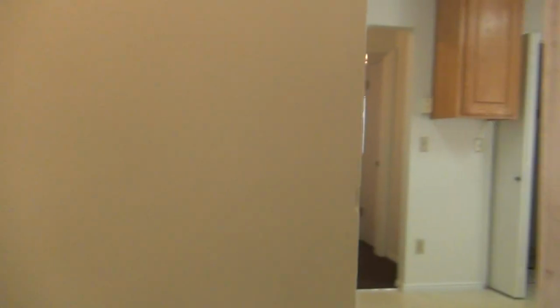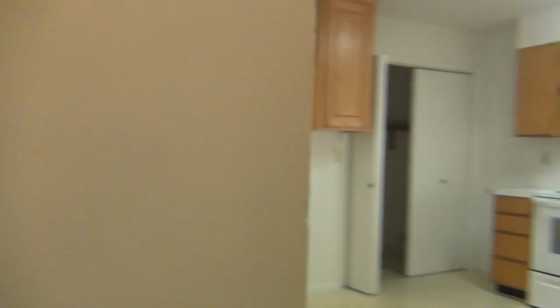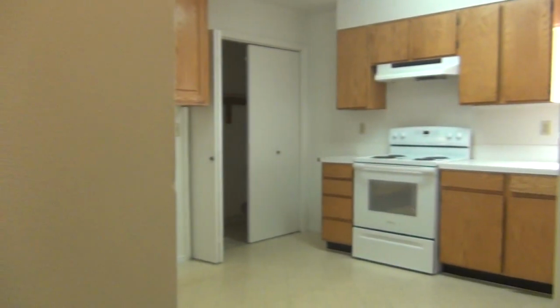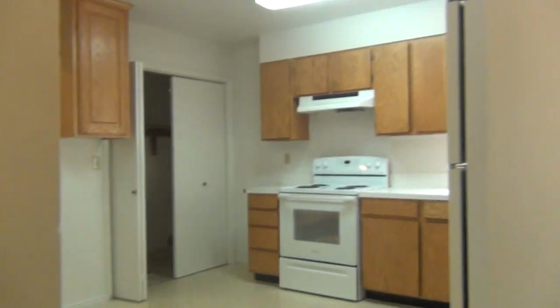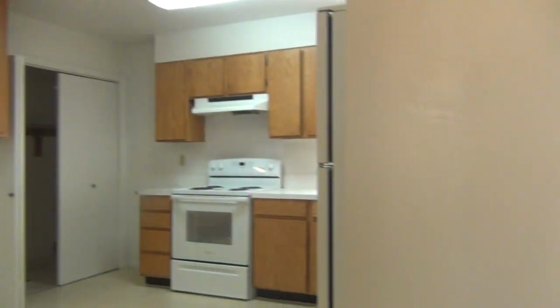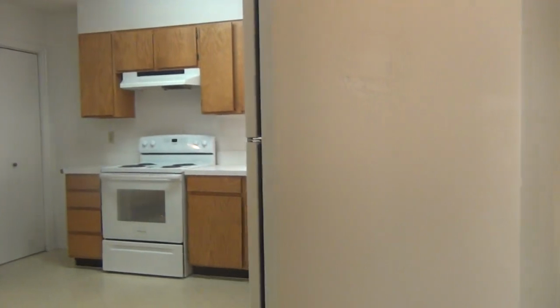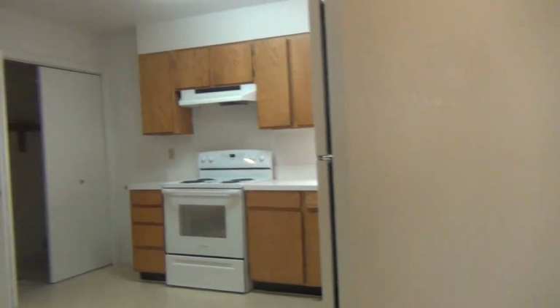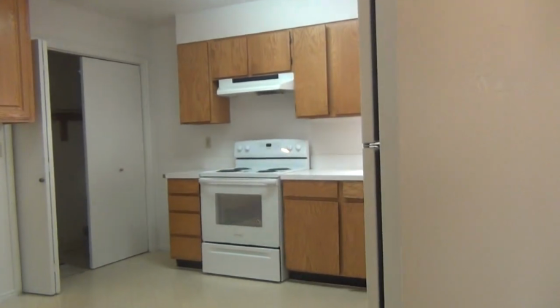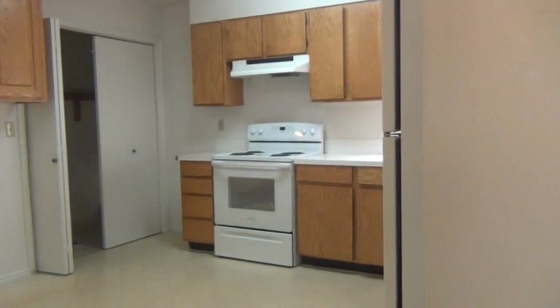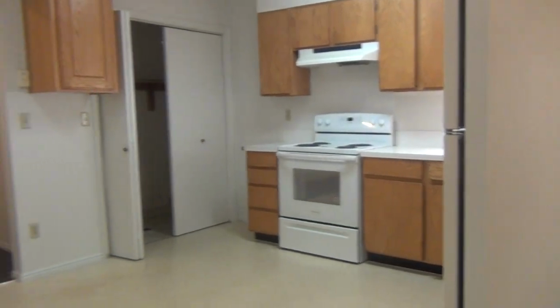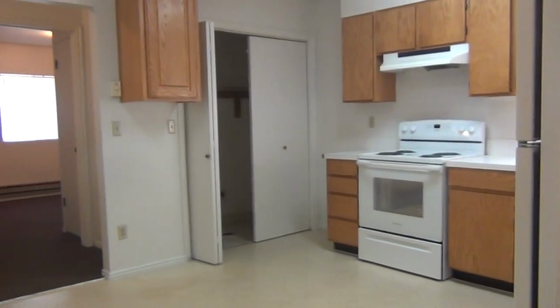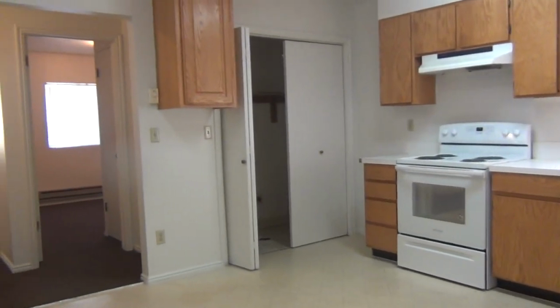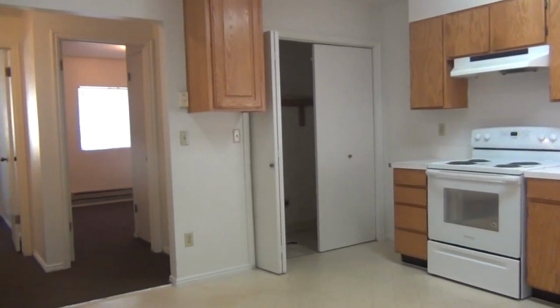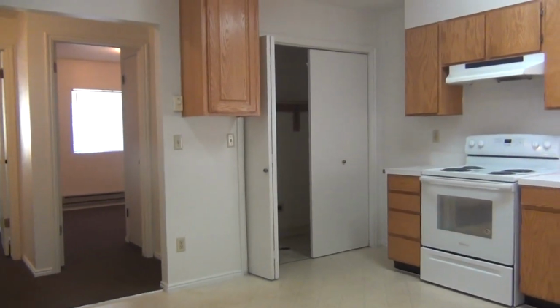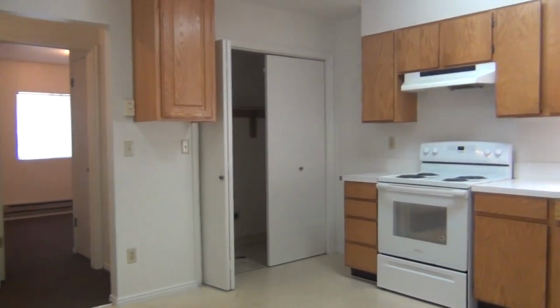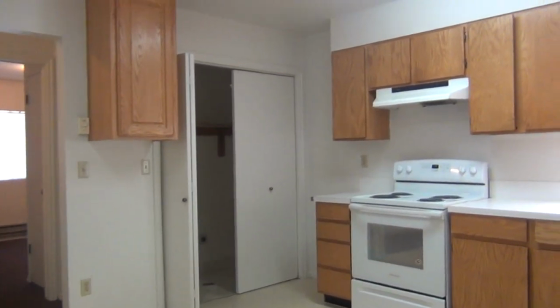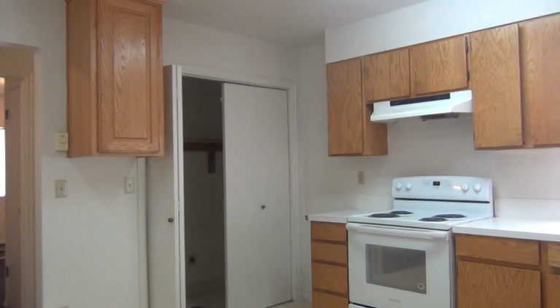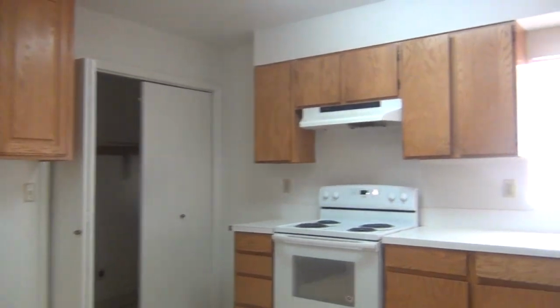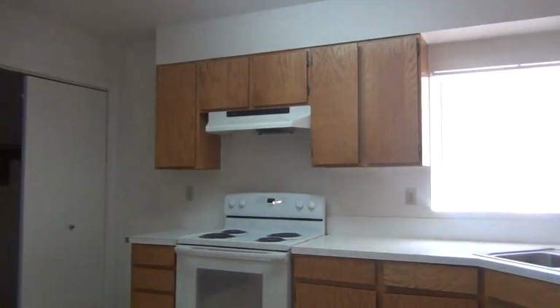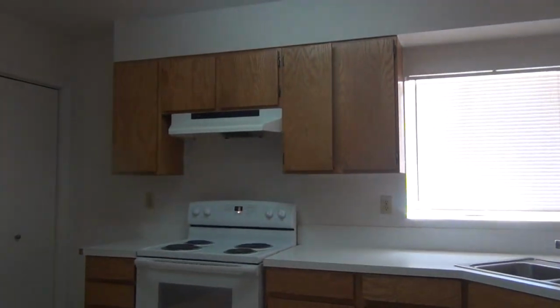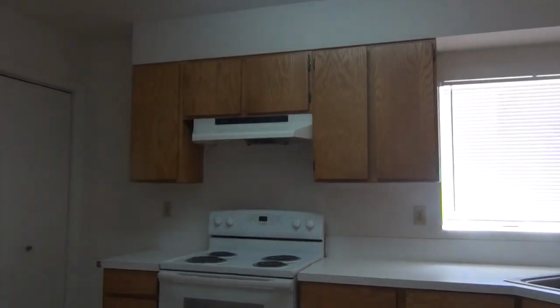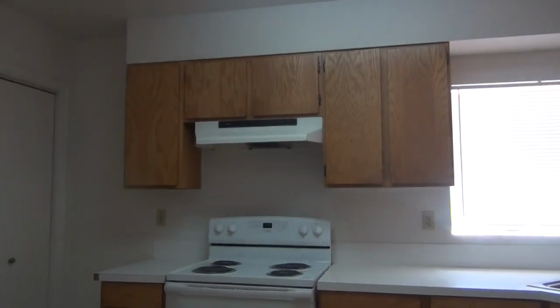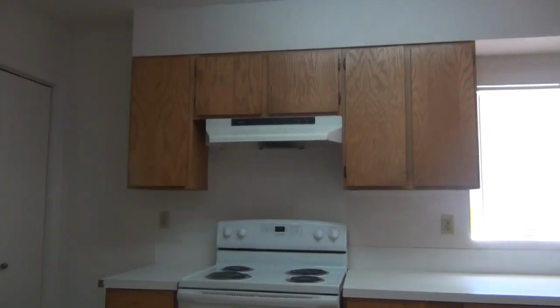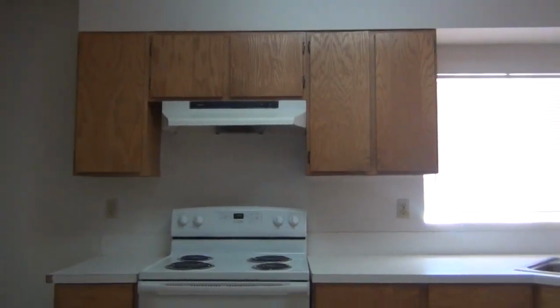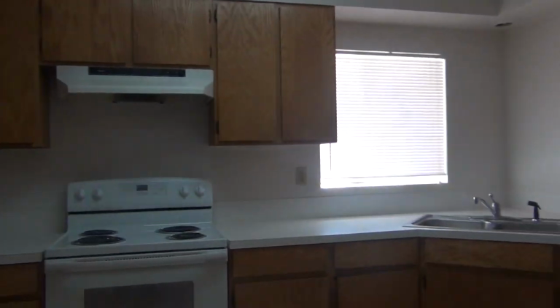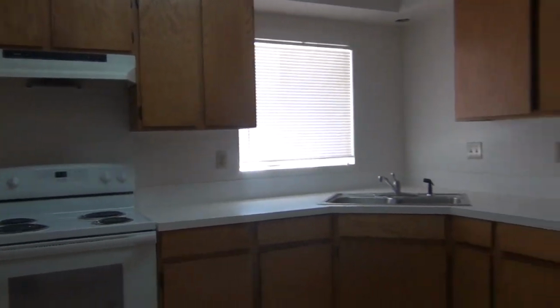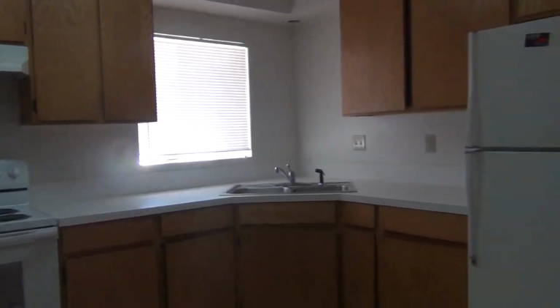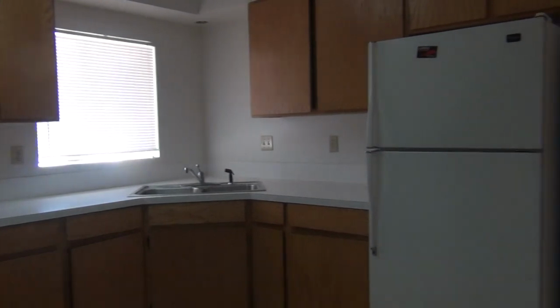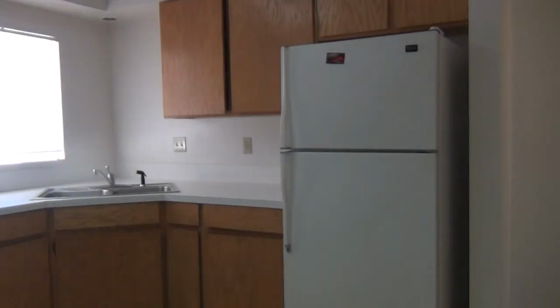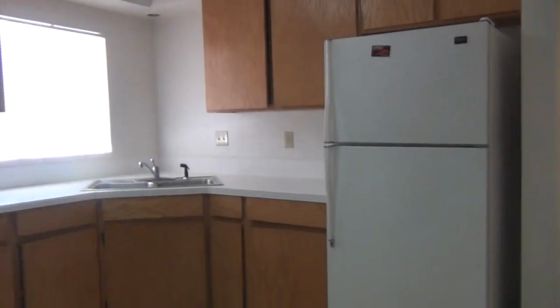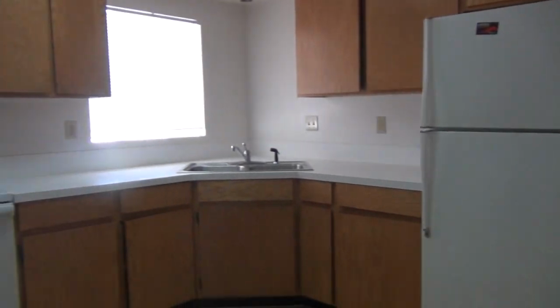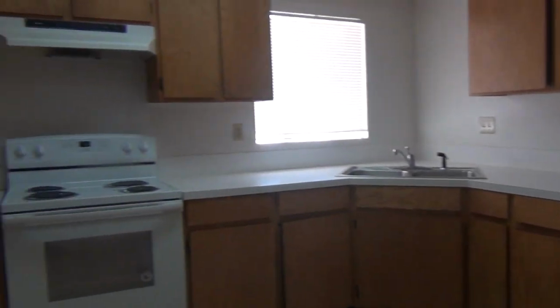All the windows are still above ground, which is nice and keeps the units brighter. This opens up into the kitchen — lots of cabinet space and countertop space.